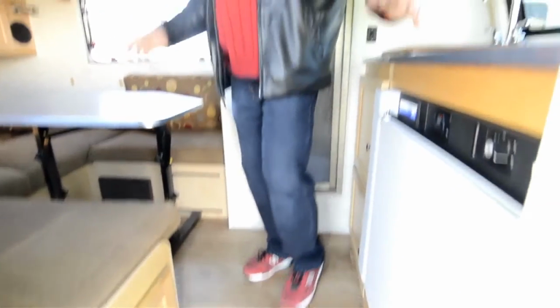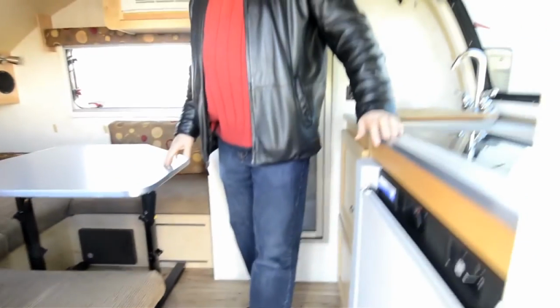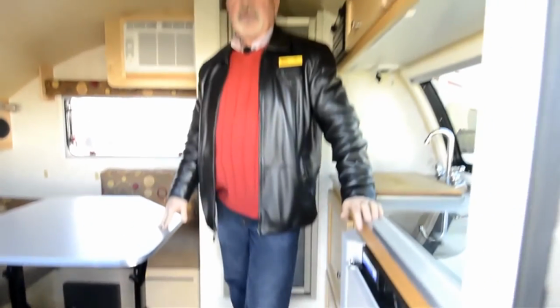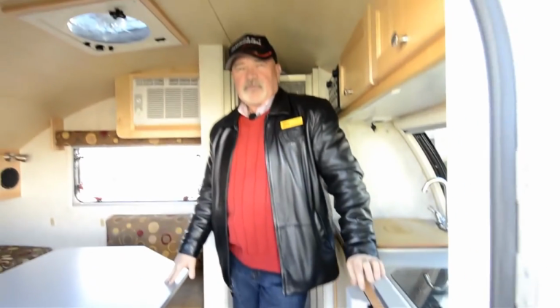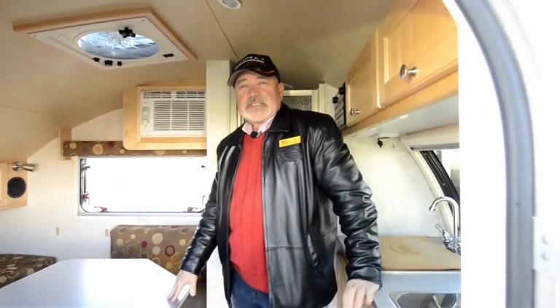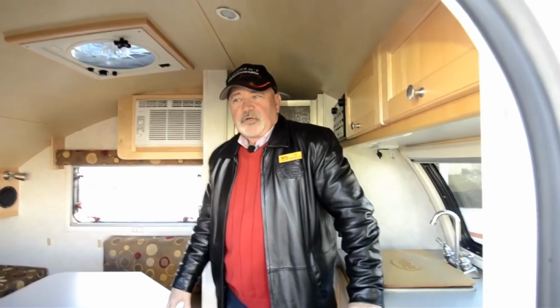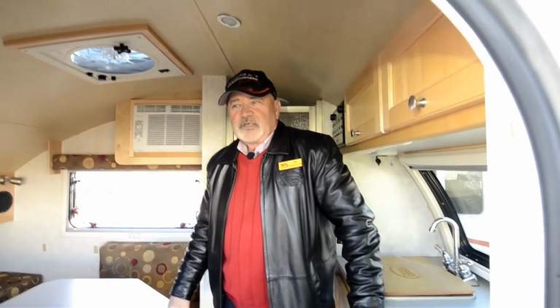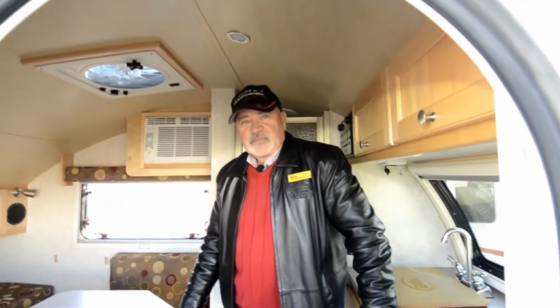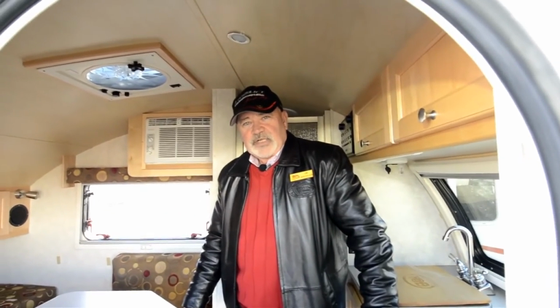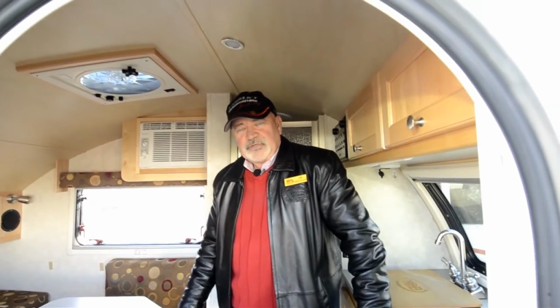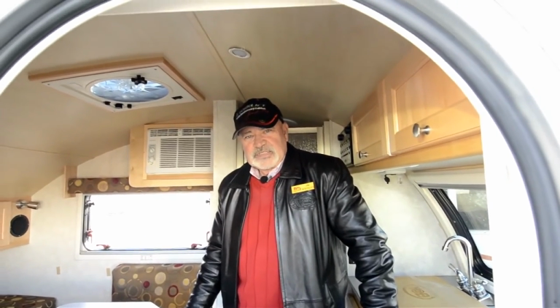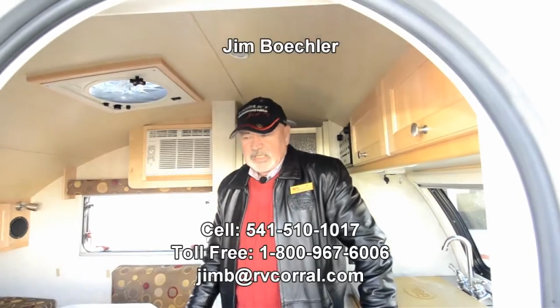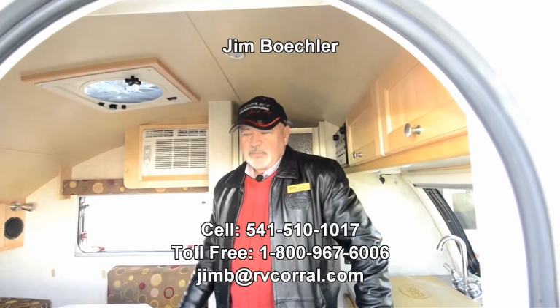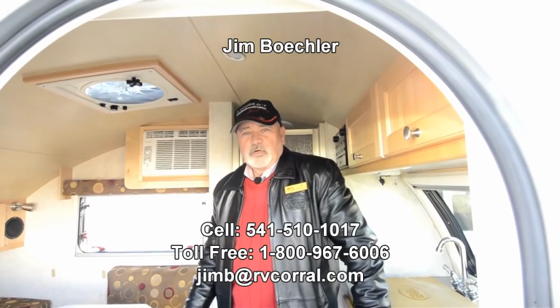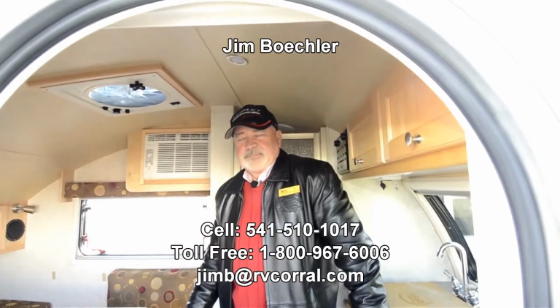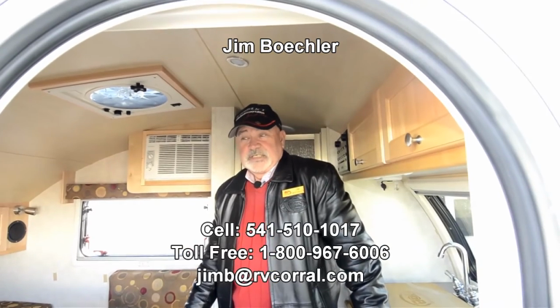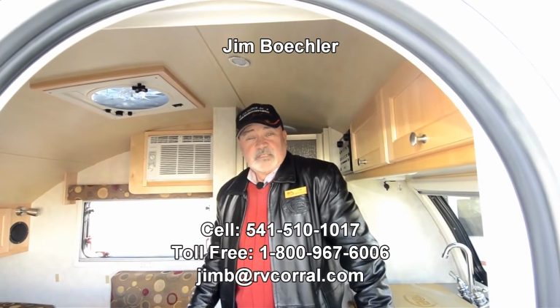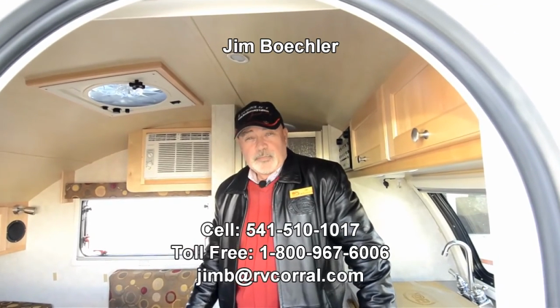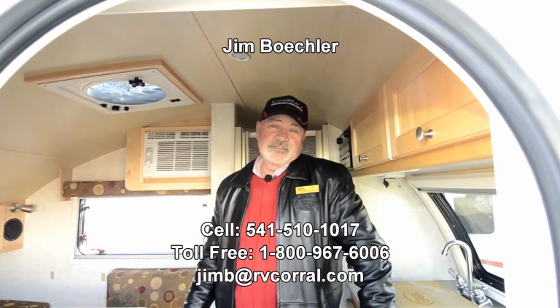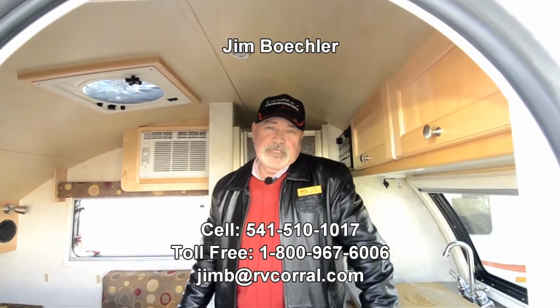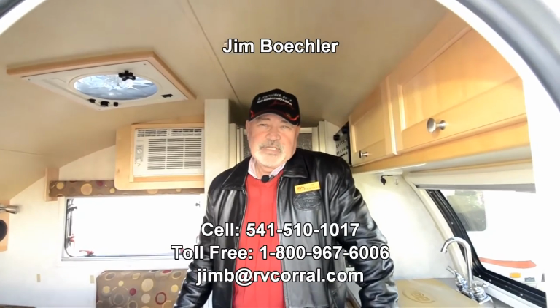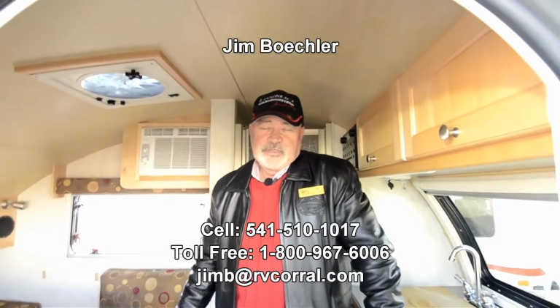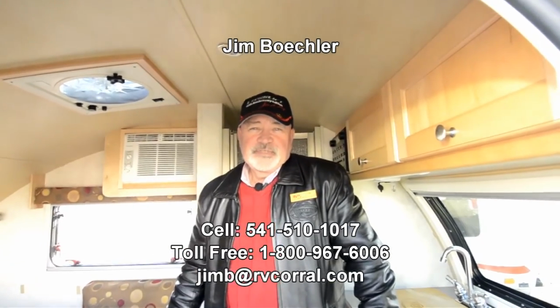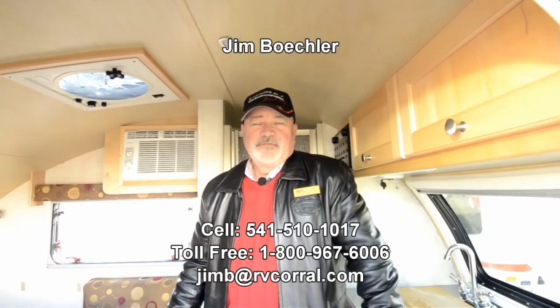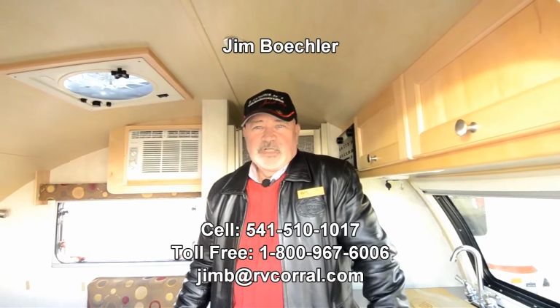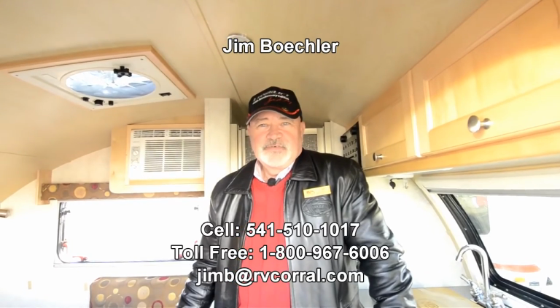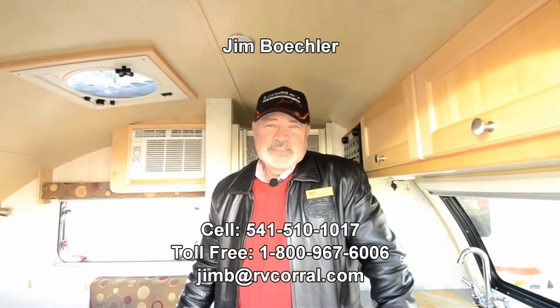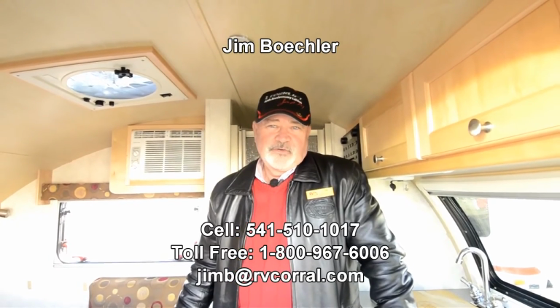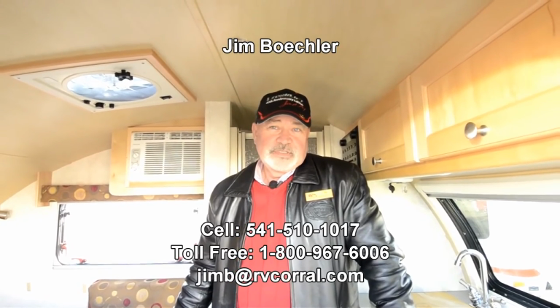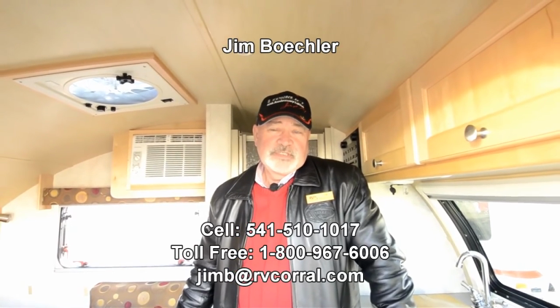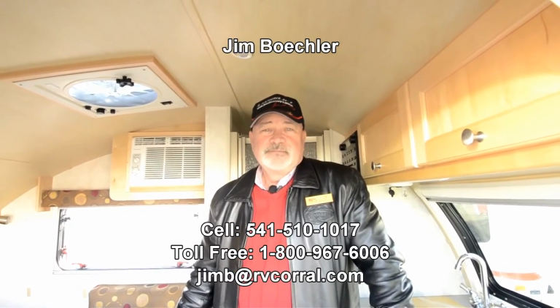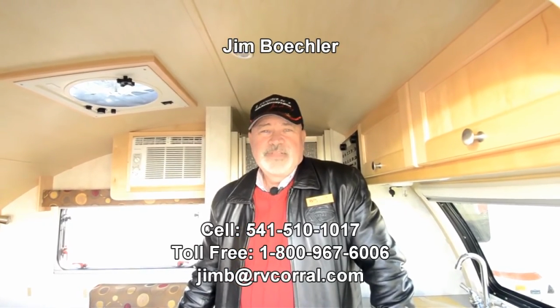Maybe you're looking for a nice smaller trailer — this would be a great opportunity for somebody. Give me a call. I'm glad to tell you a little bit more about it. It's Jim Beckler and you can reach me at 541-510-1017. Thanks.